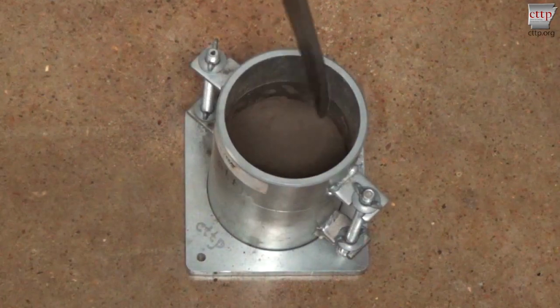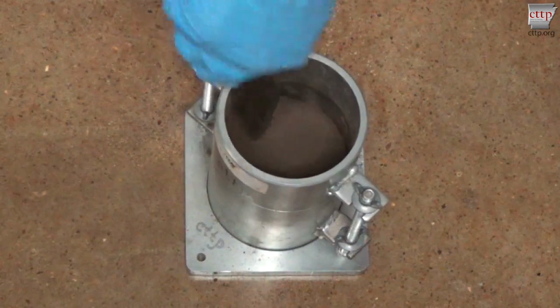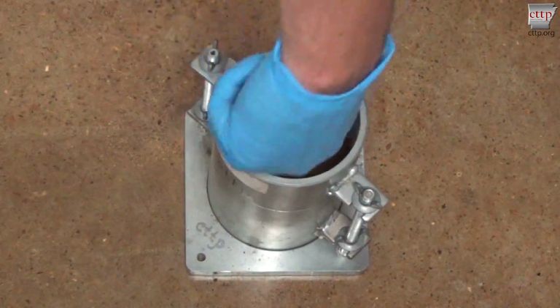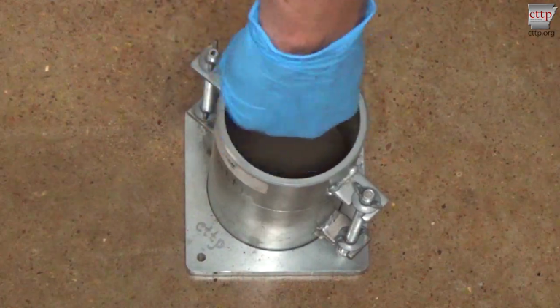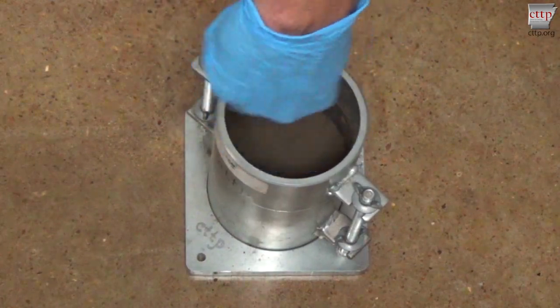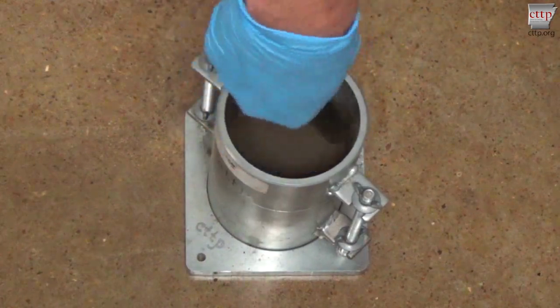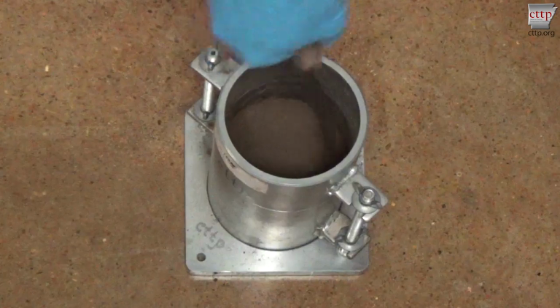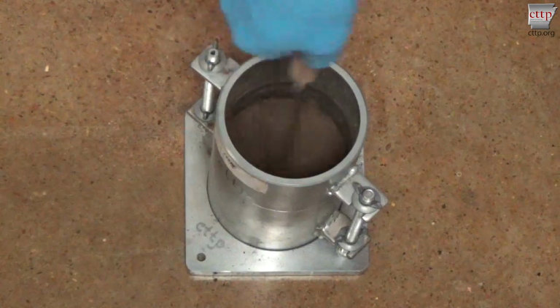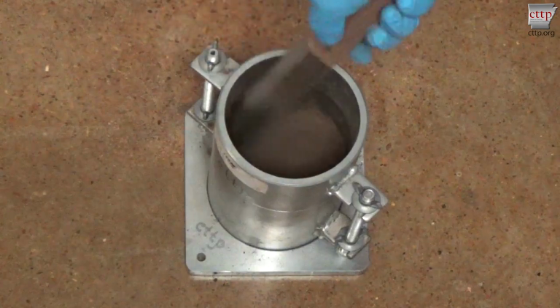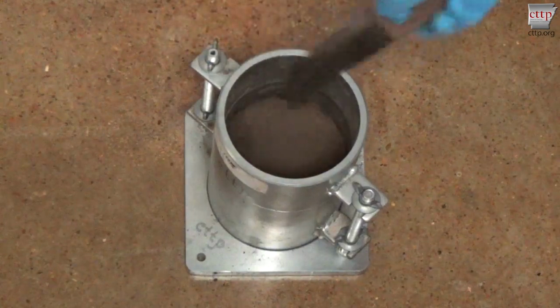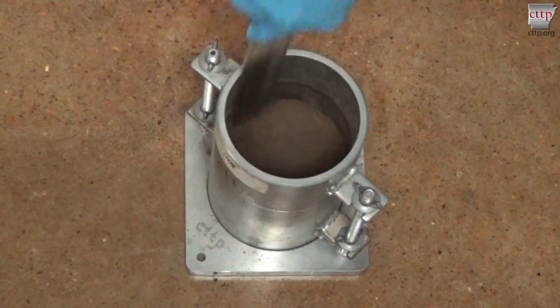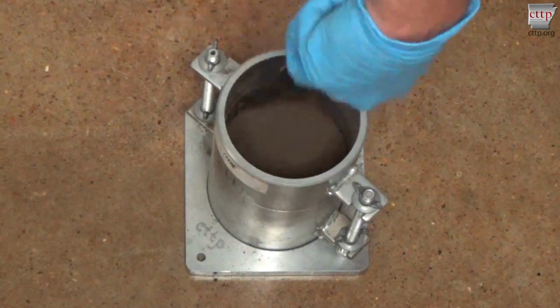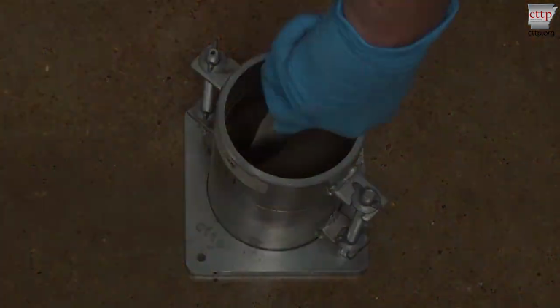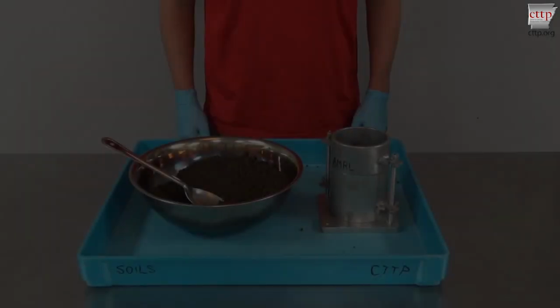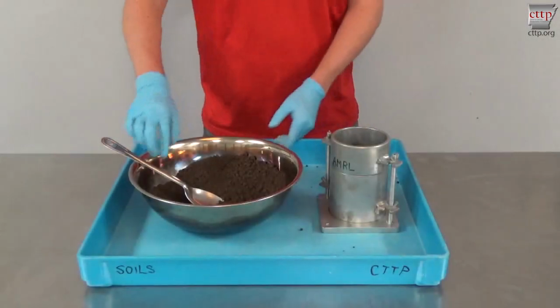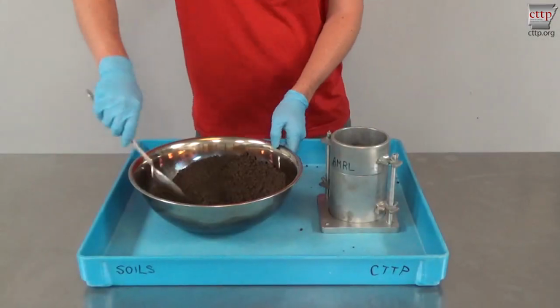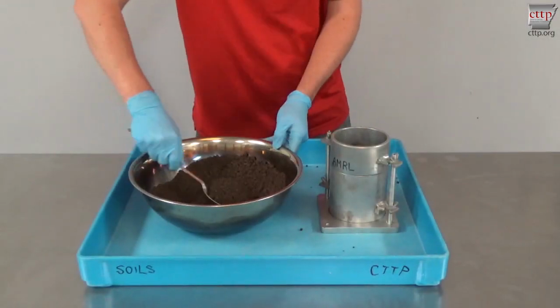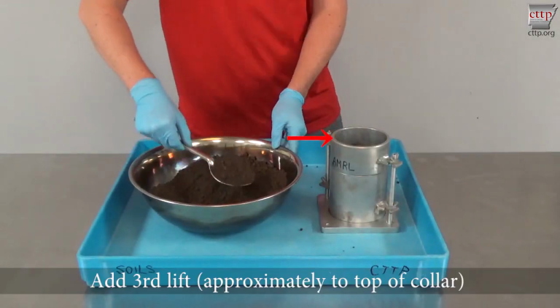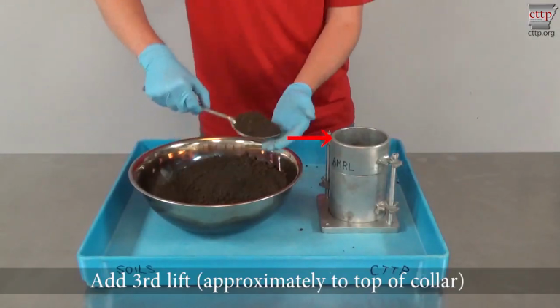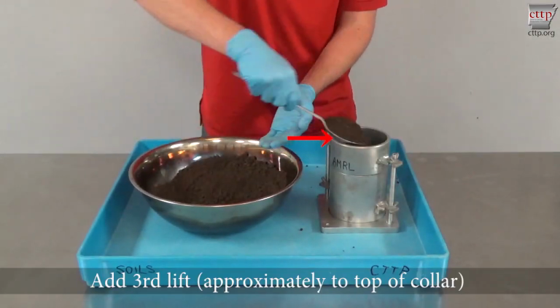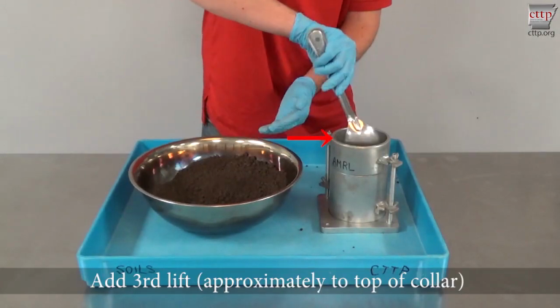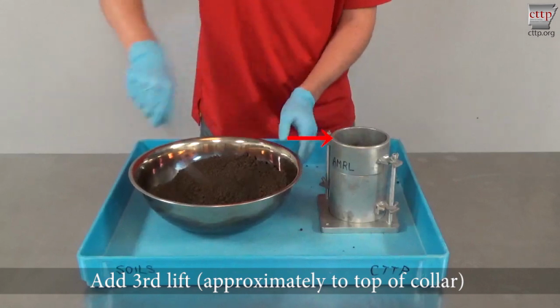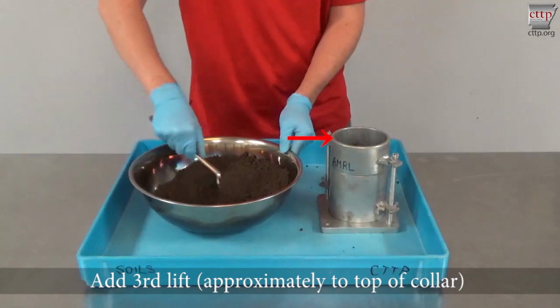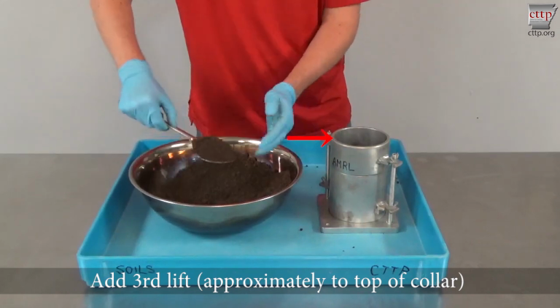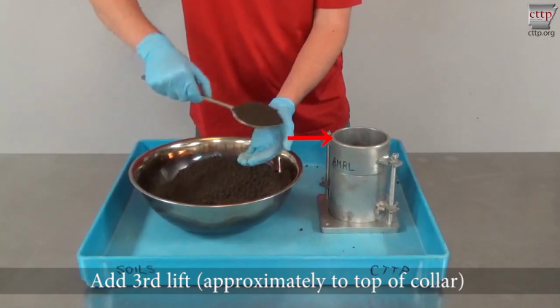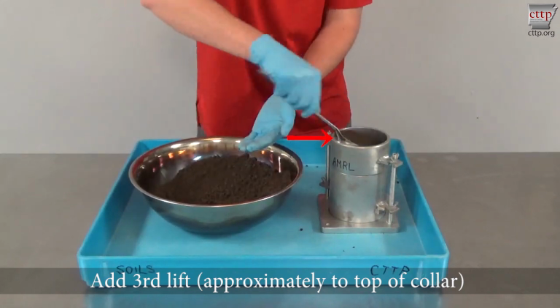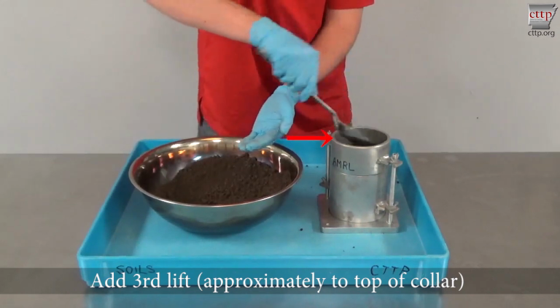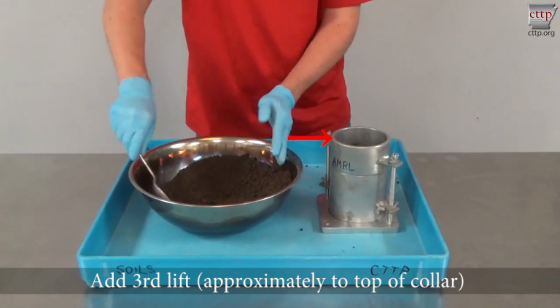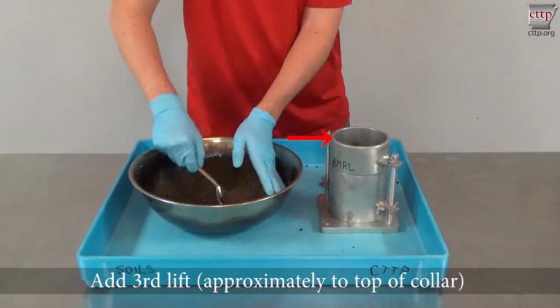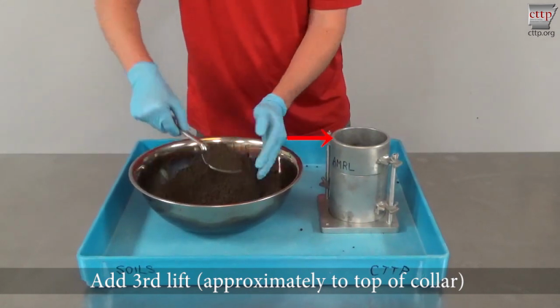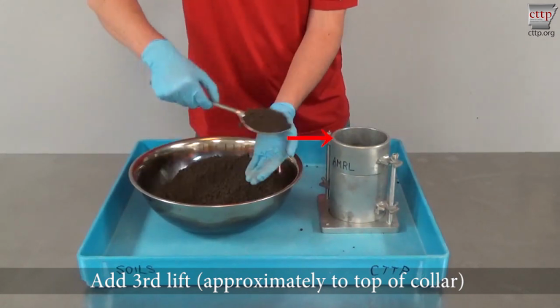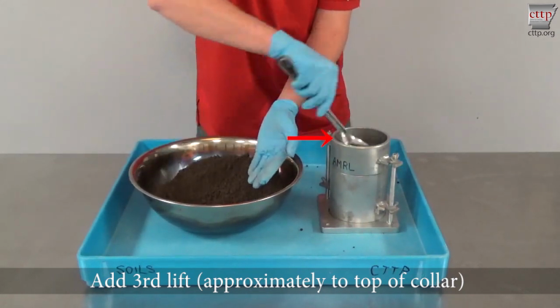Trim the soil extending above the compacted surface. Add the third layer of soil so that the soil level is approximately at the top of the collar.